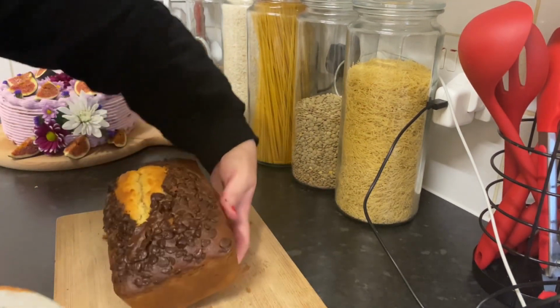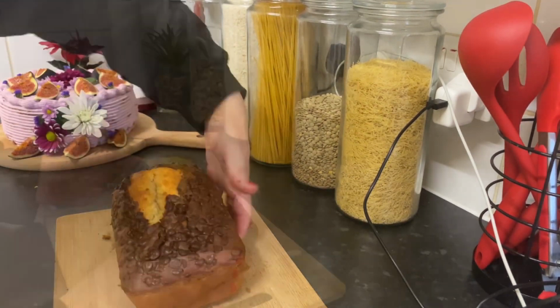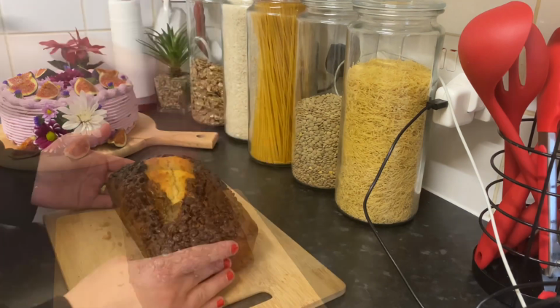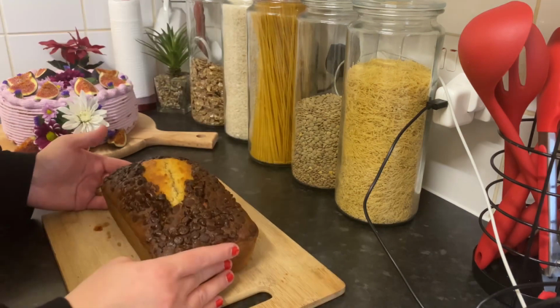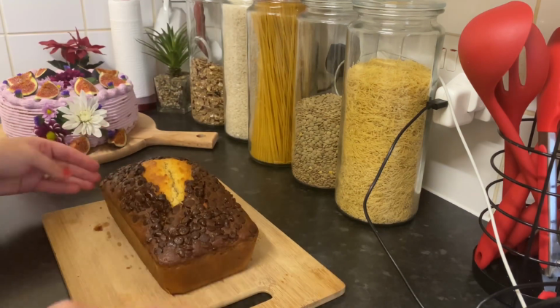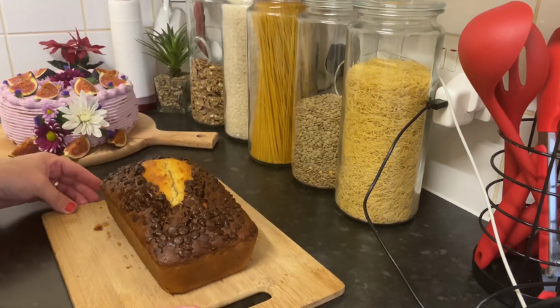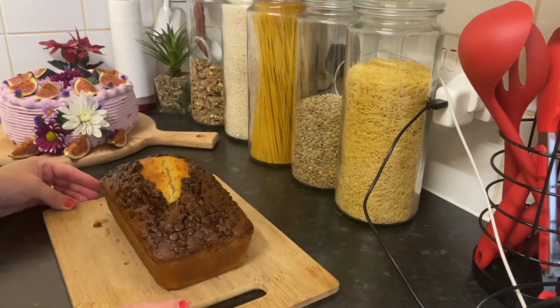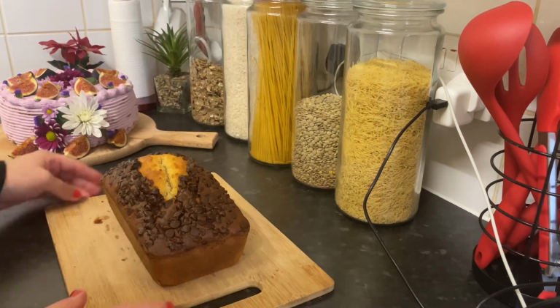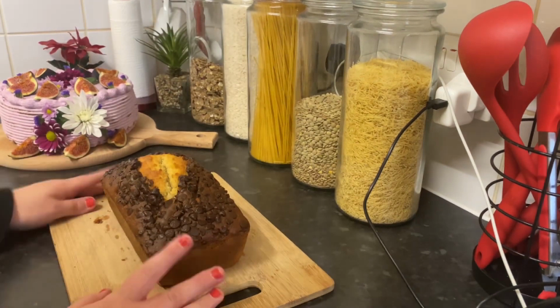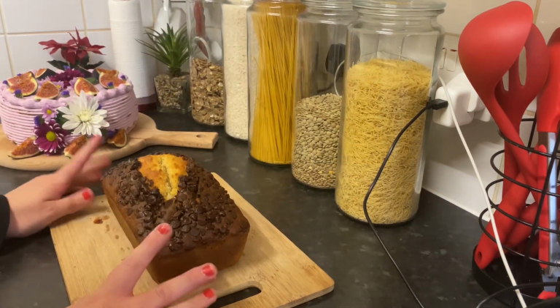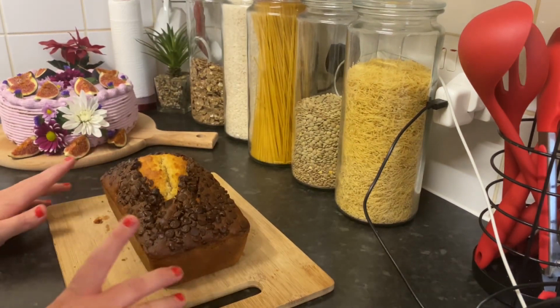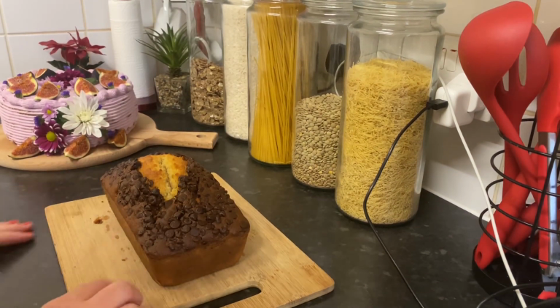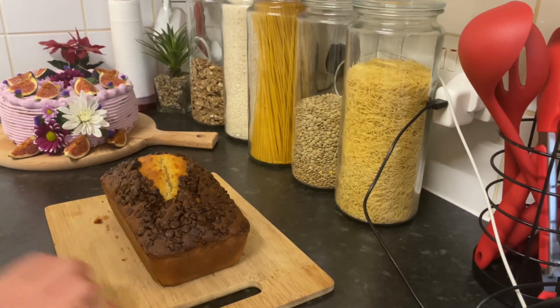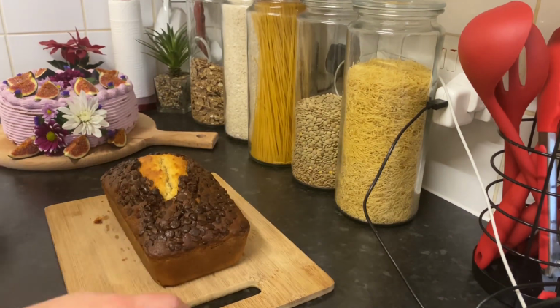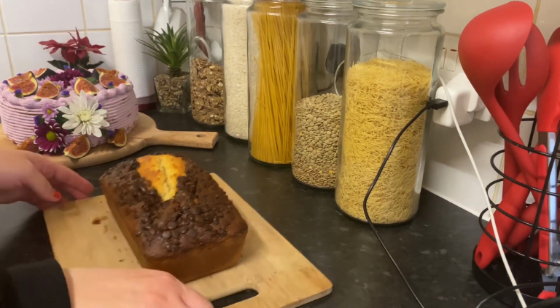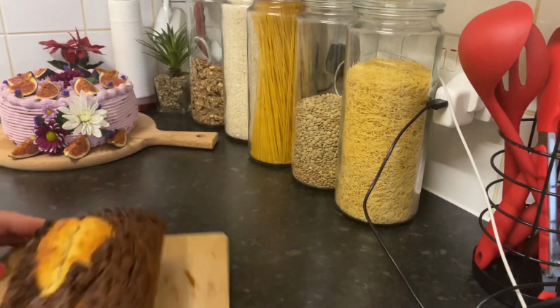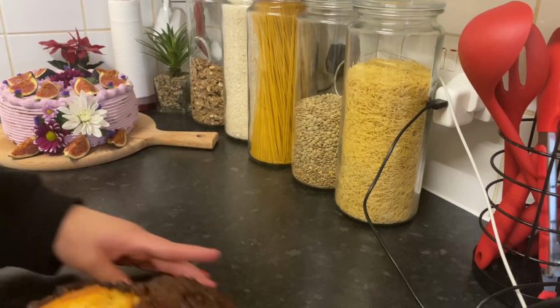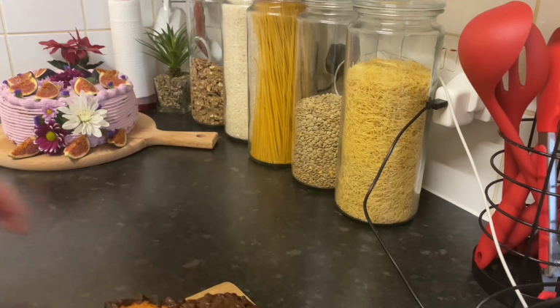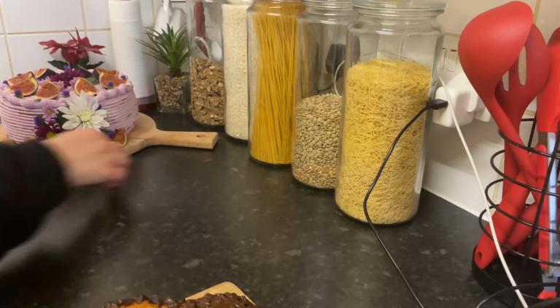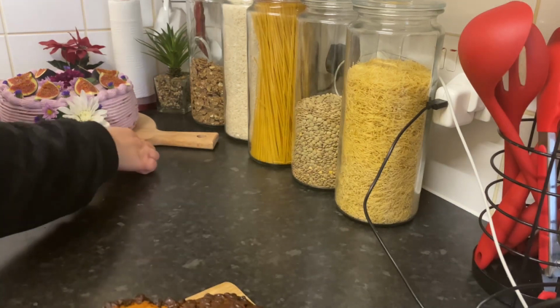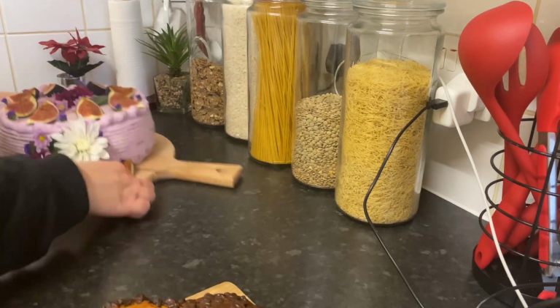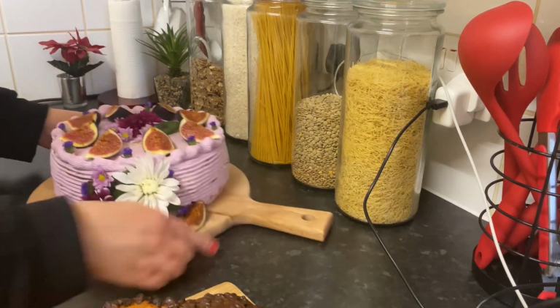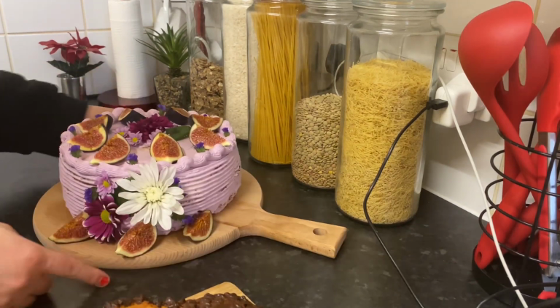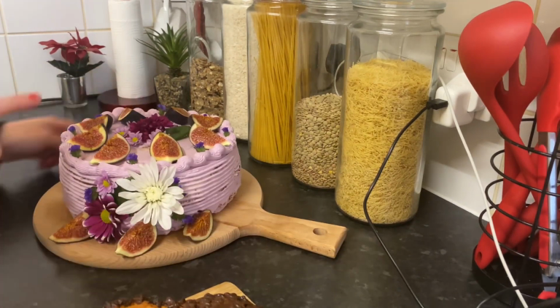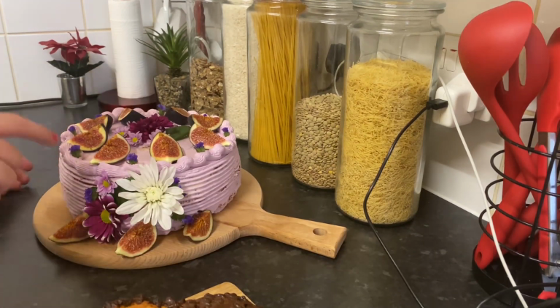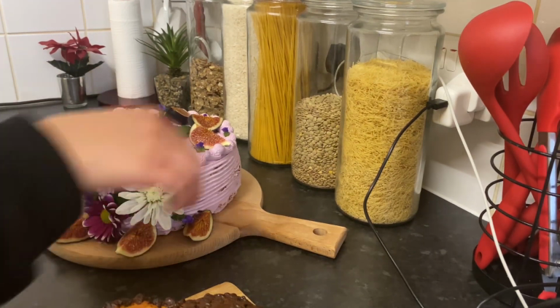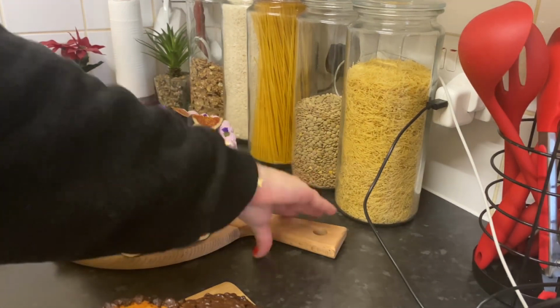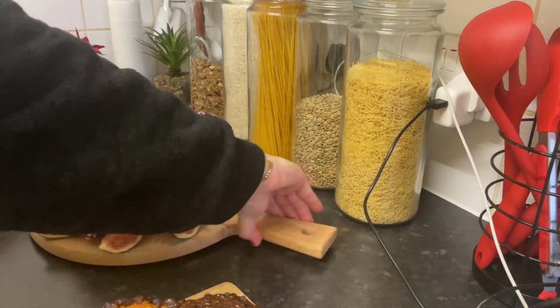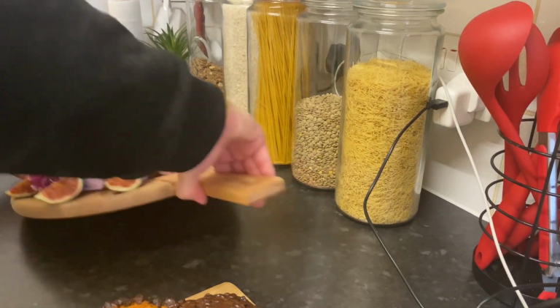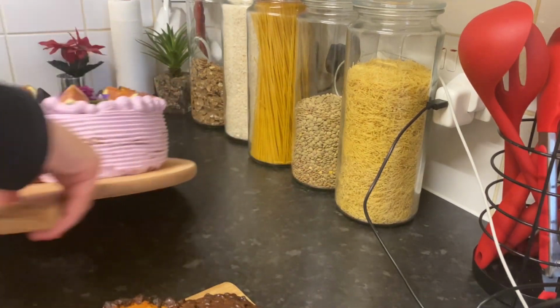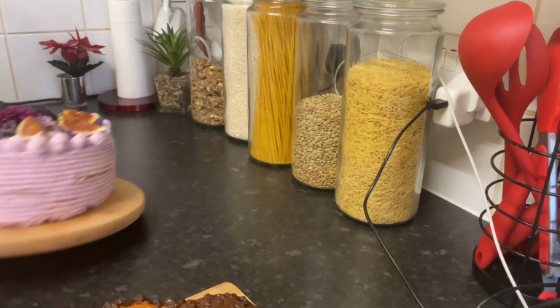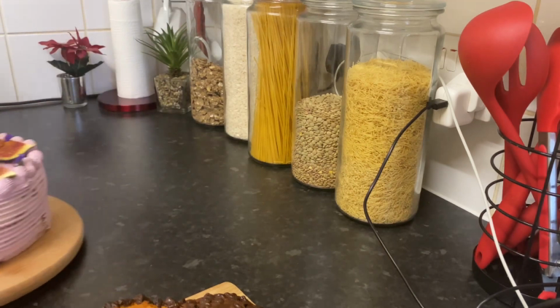Today is my son's birthday, so I'm making this cake! And I already made this one — look at this beautiful cake with fig. It's so beautiful!